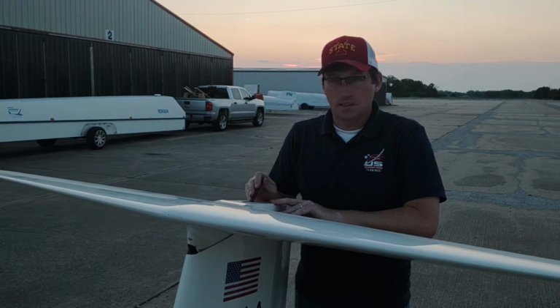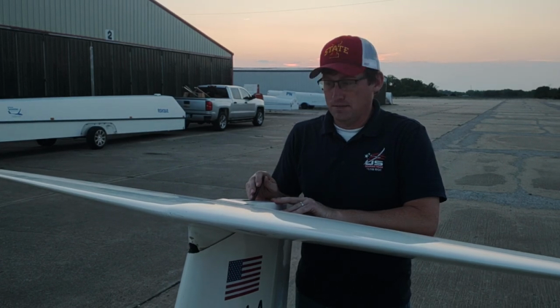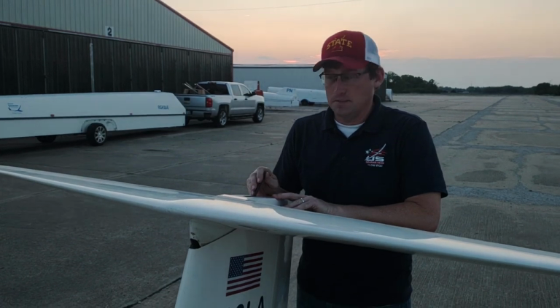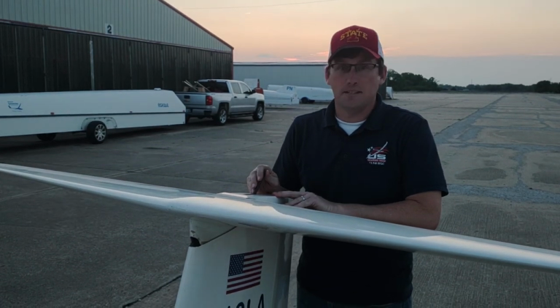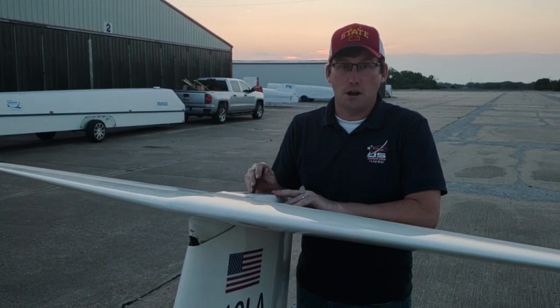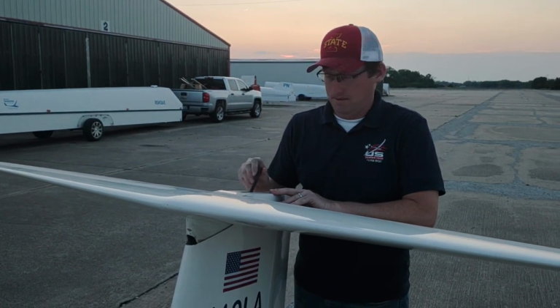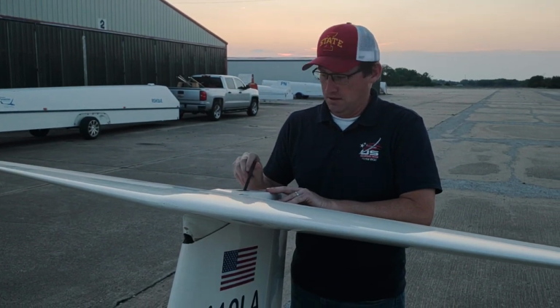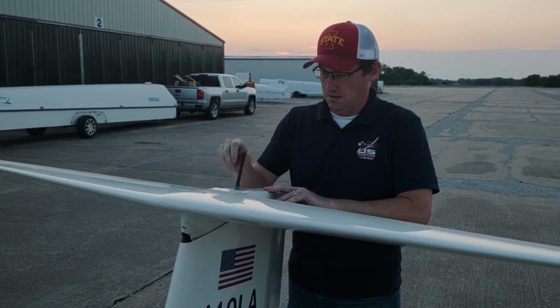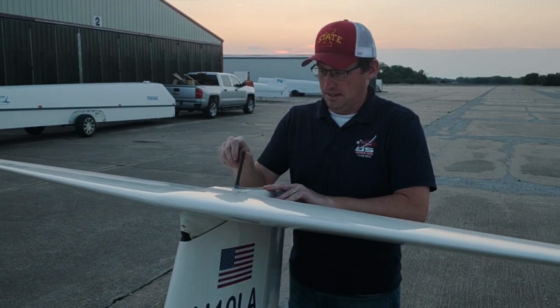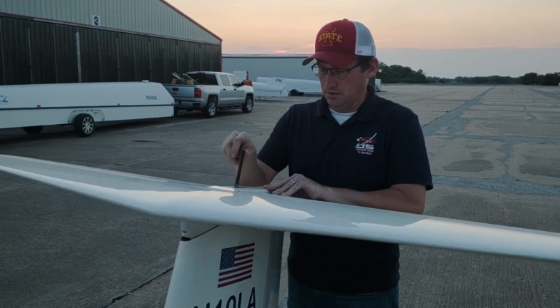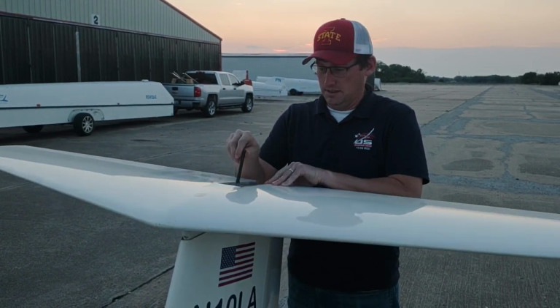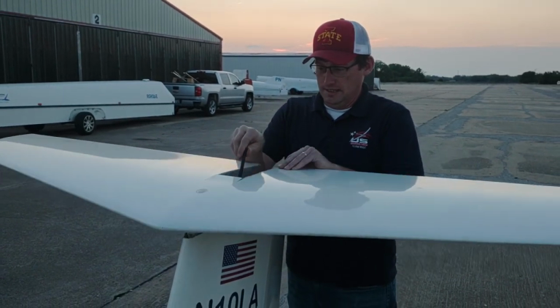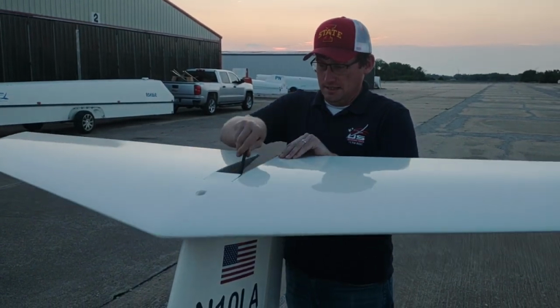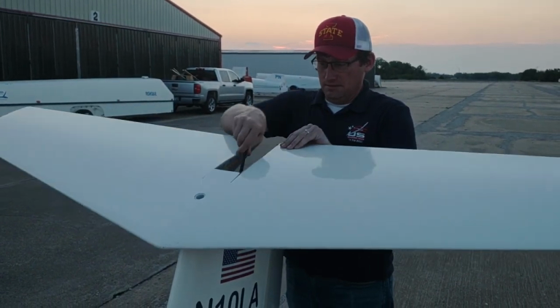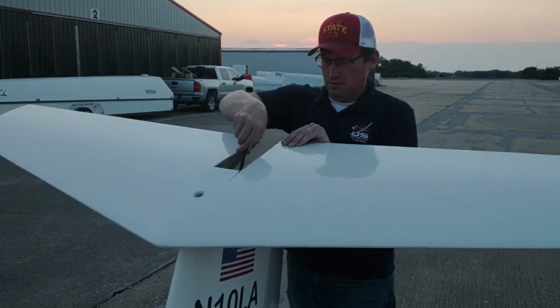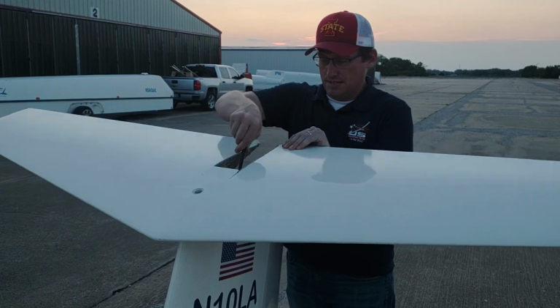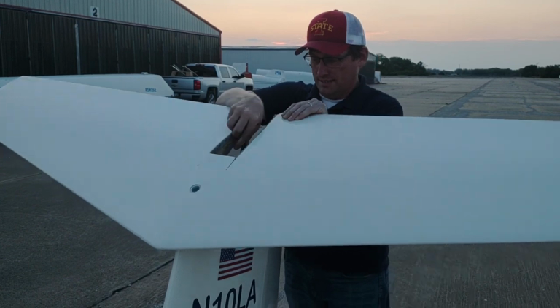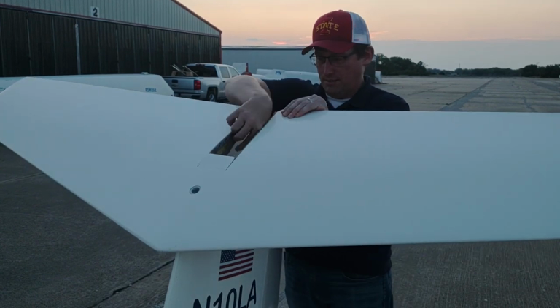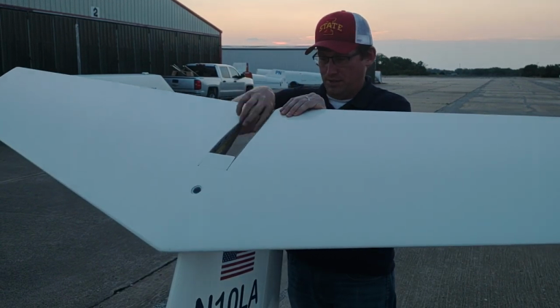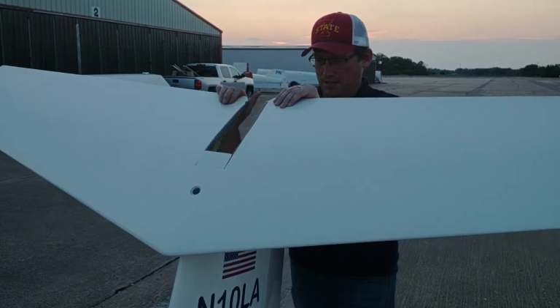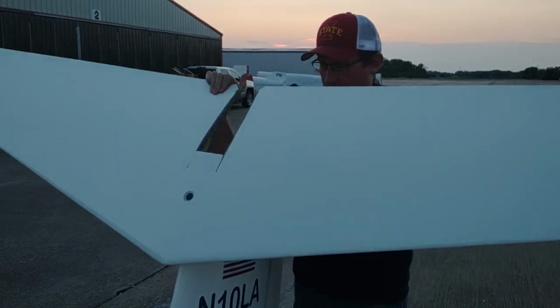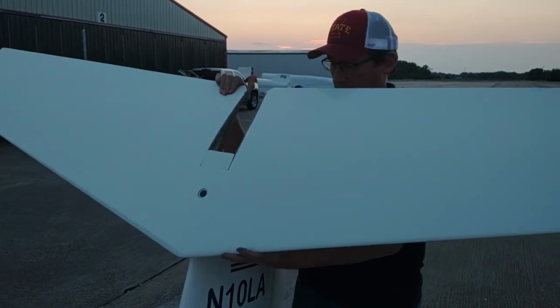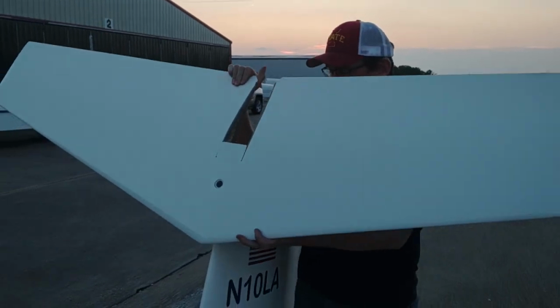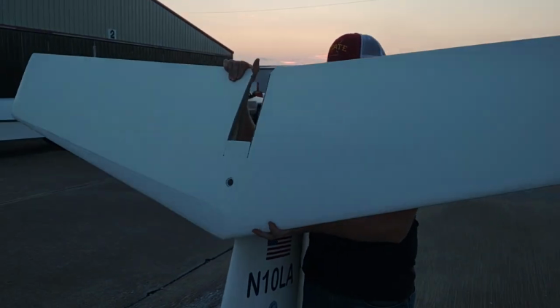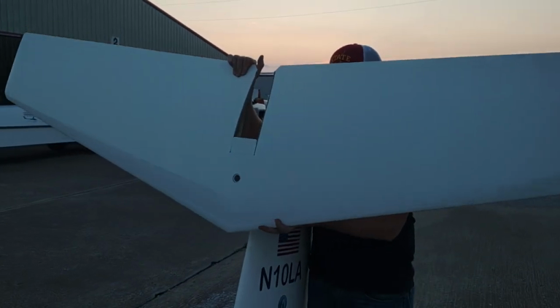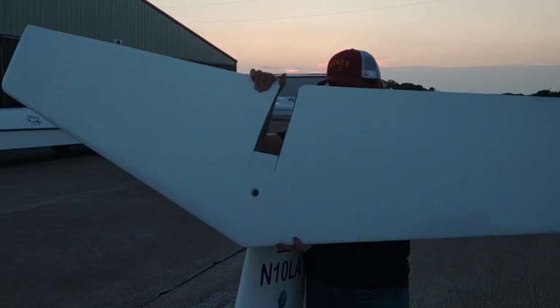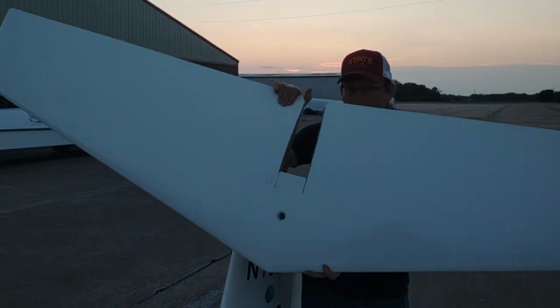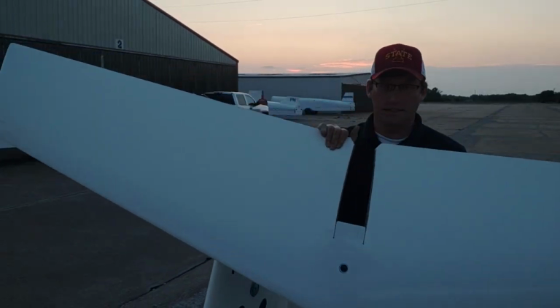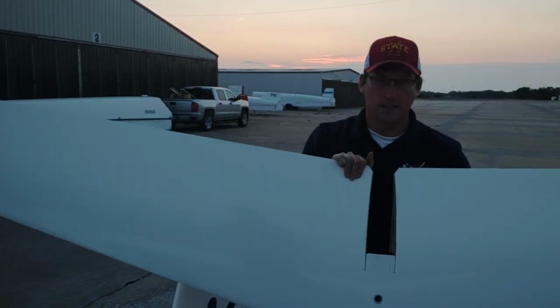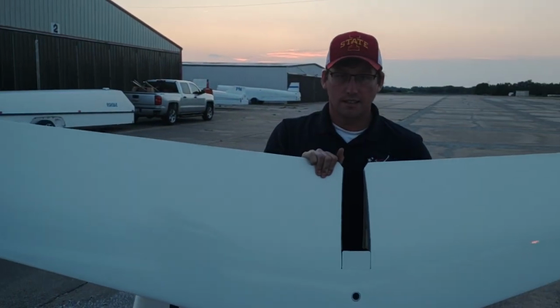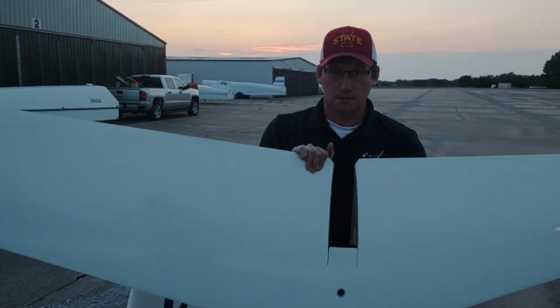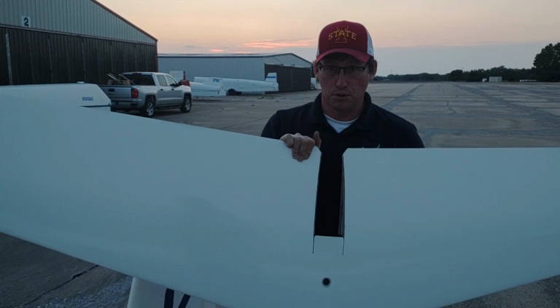First, we're going to take the tail off. Handle forward, rotate it off the front, right on the leading edge, and it's removed.